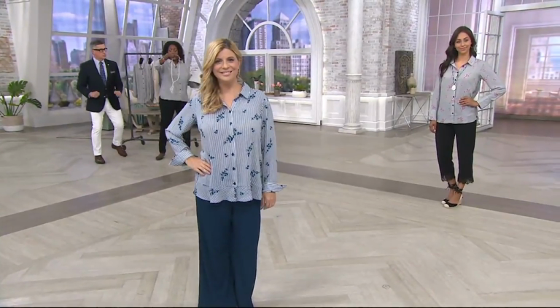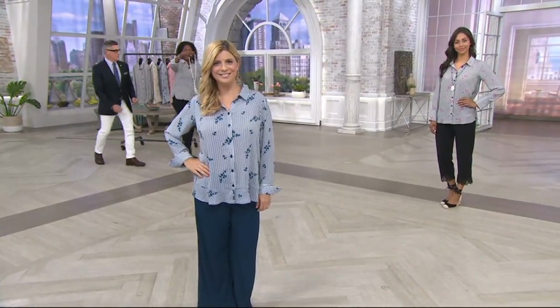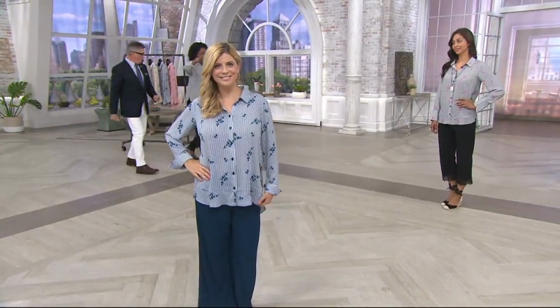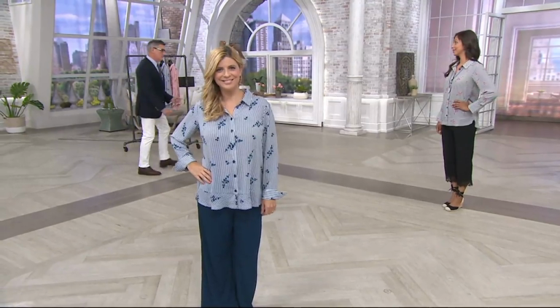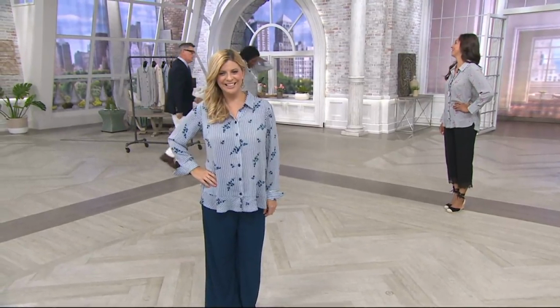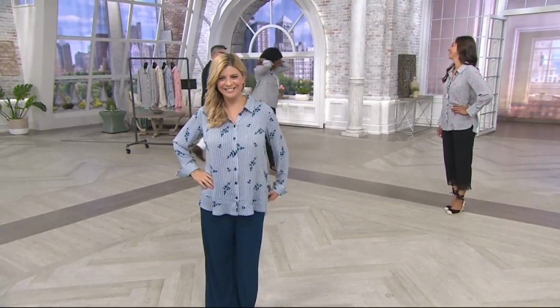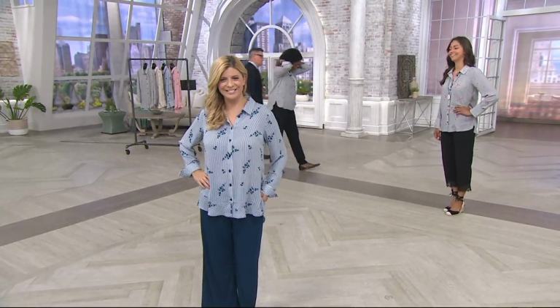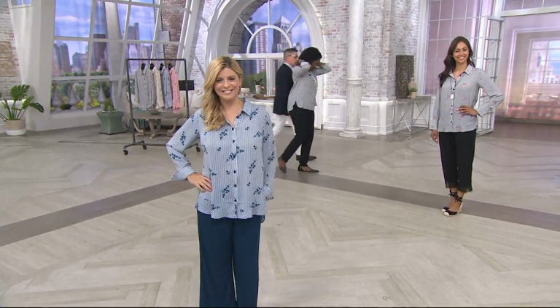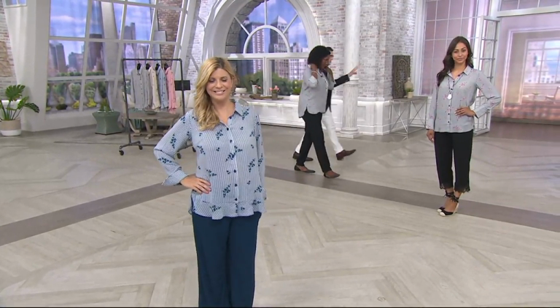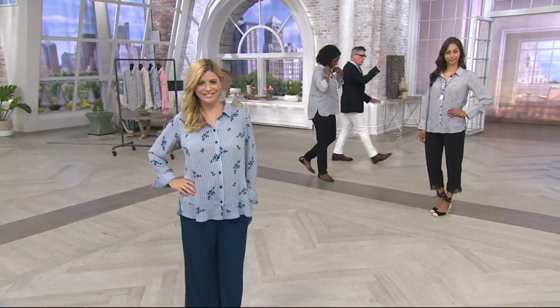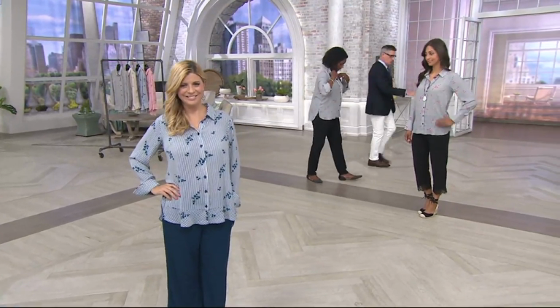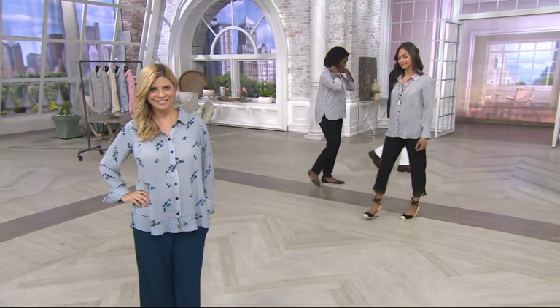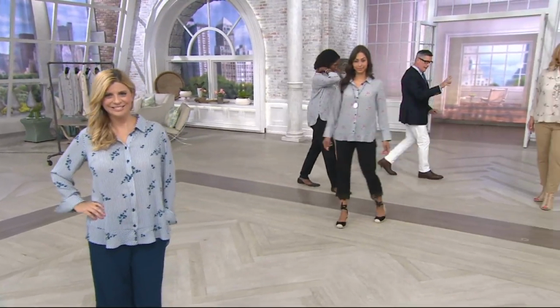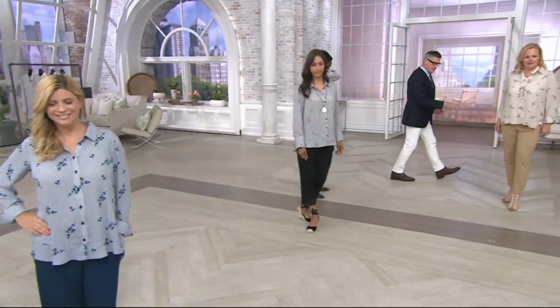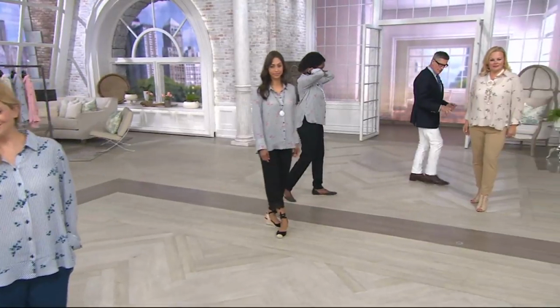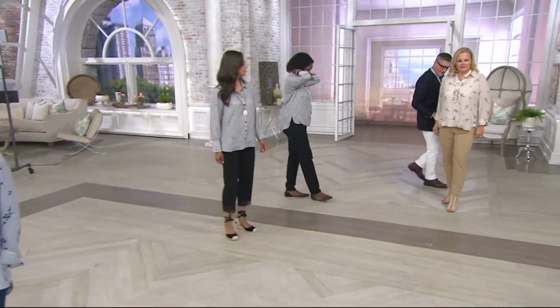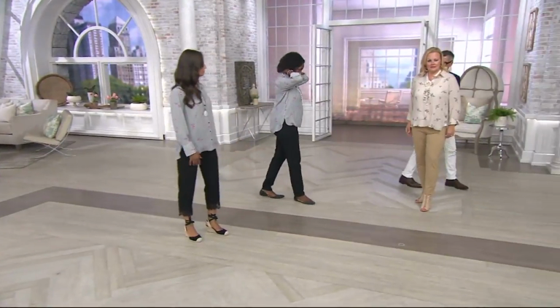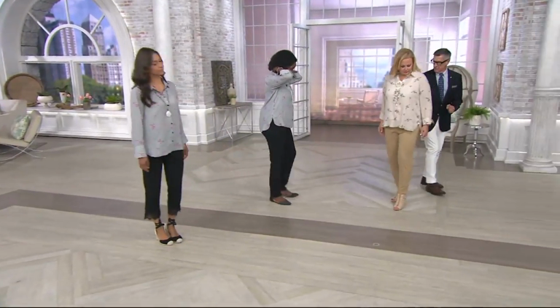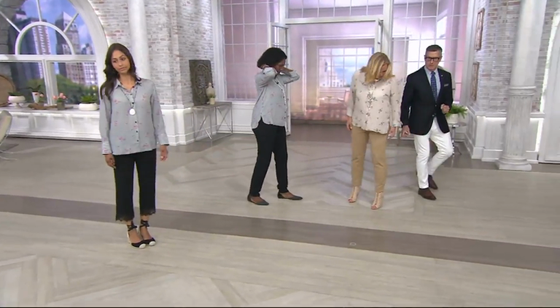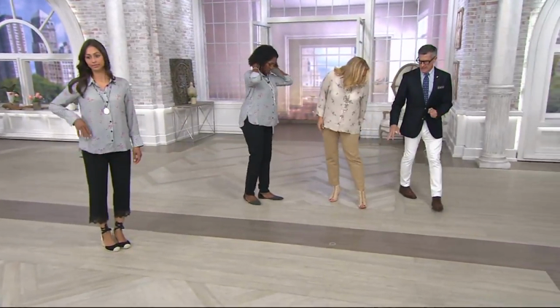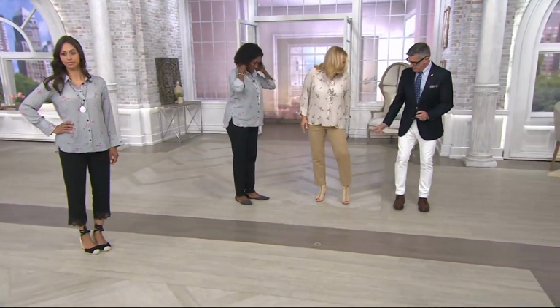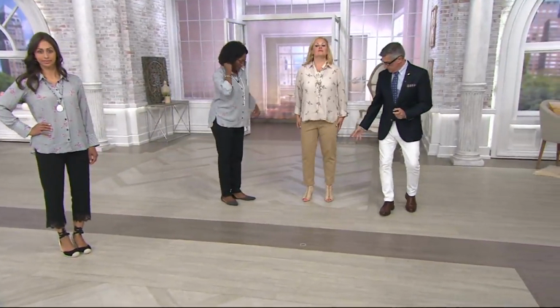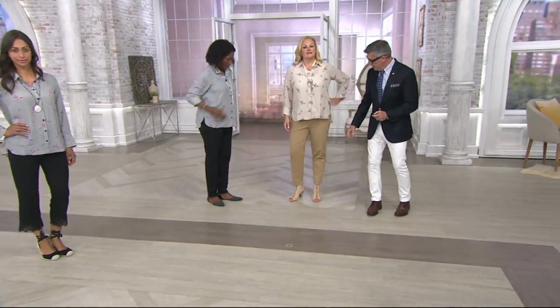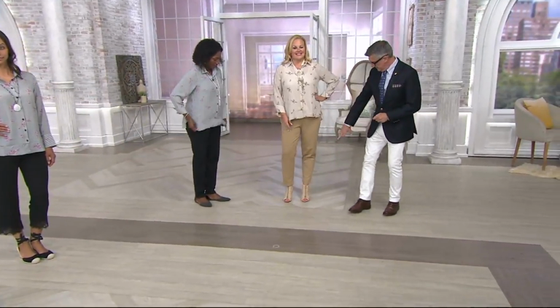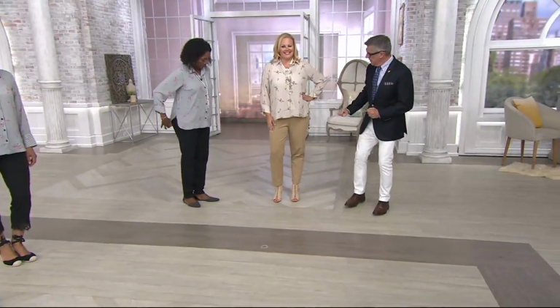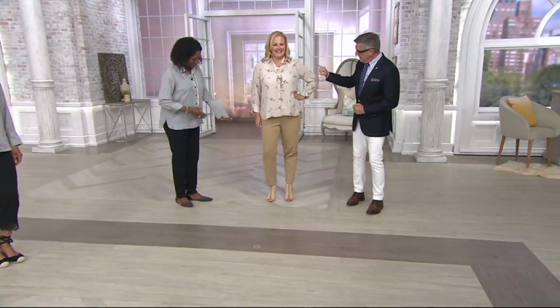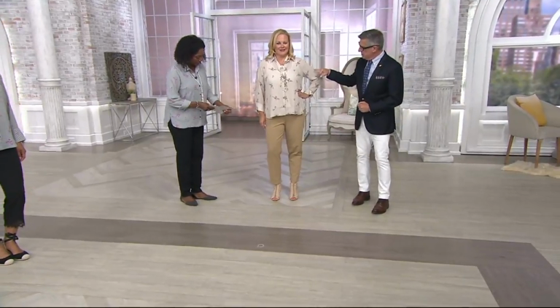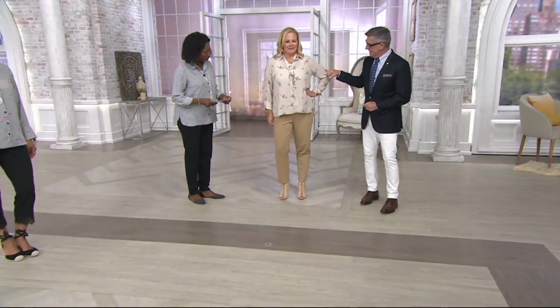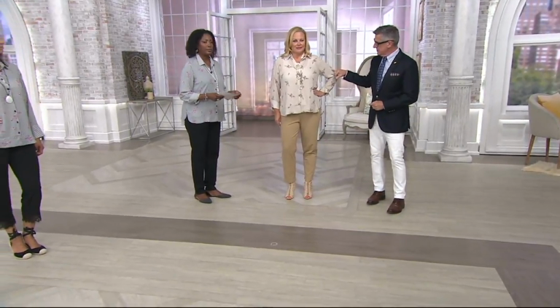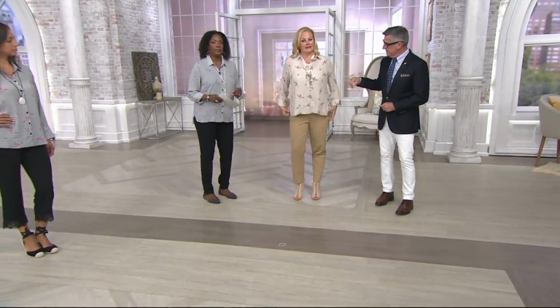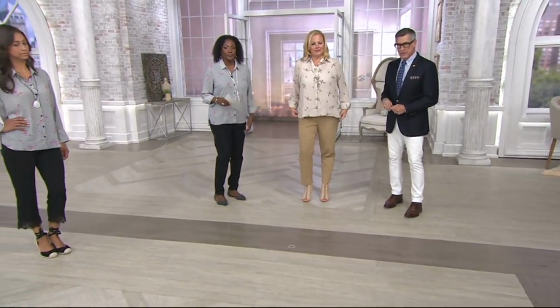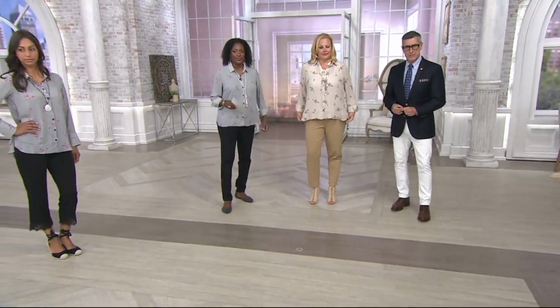Let's start with Jackie because I love what Jackie did. She's all neutral. She's wearing our khaki full length pant, which you can find online — our signature pant. Love the shoe. And she's put a little tank top underneath, which I think is very pretty as well.